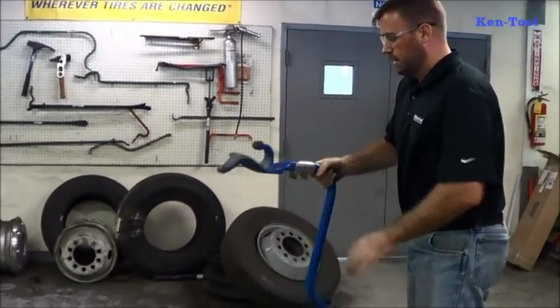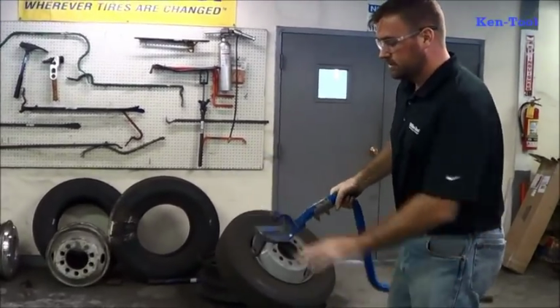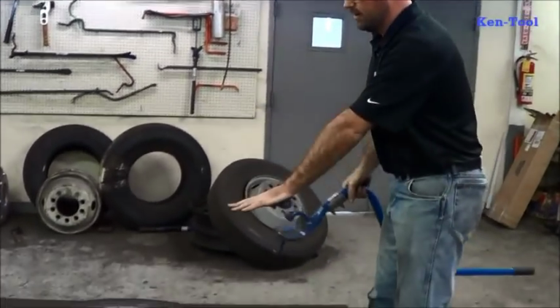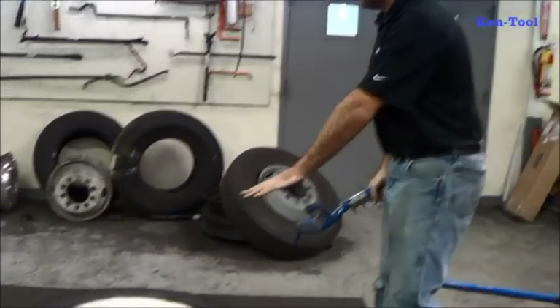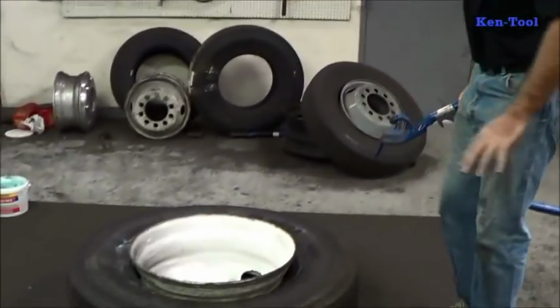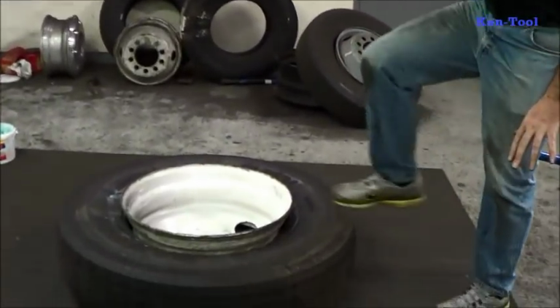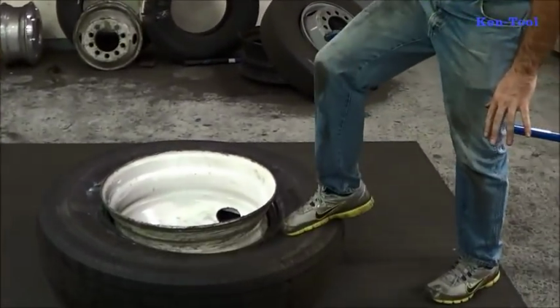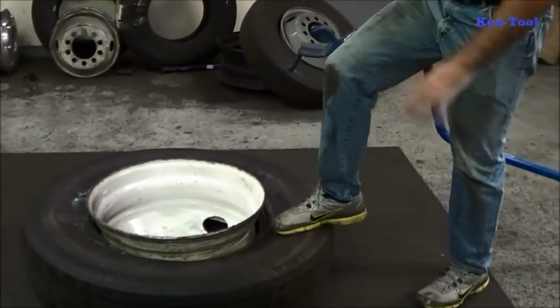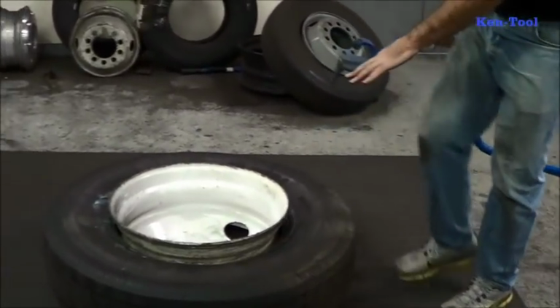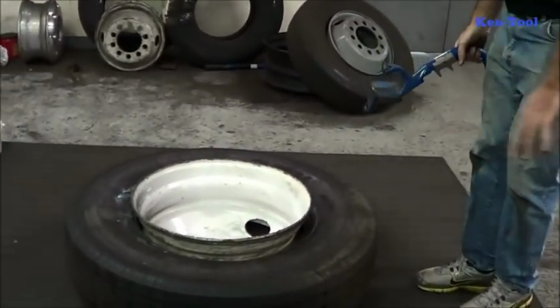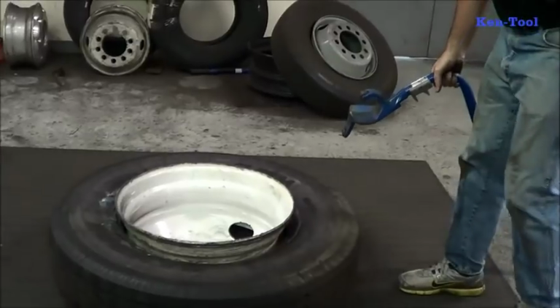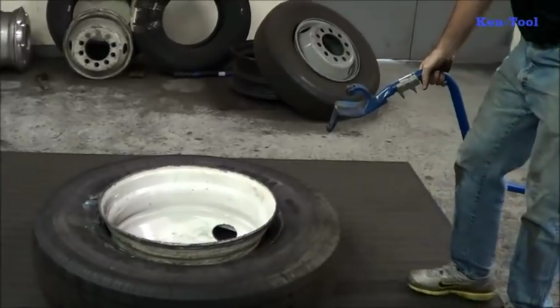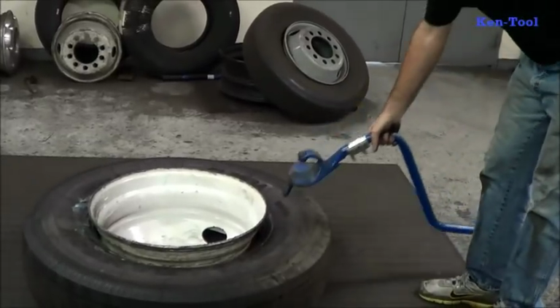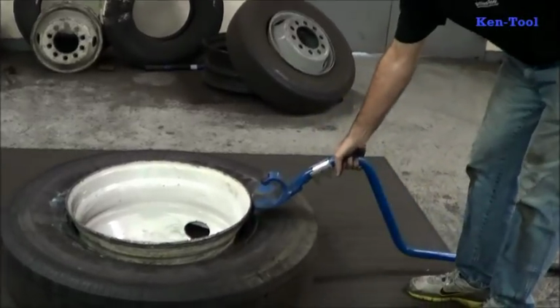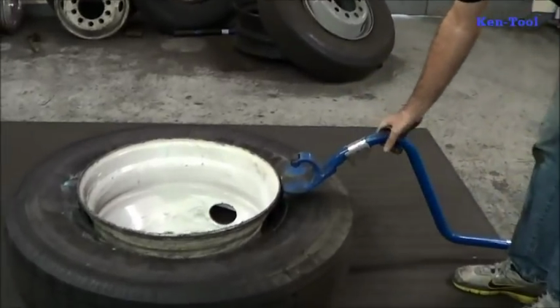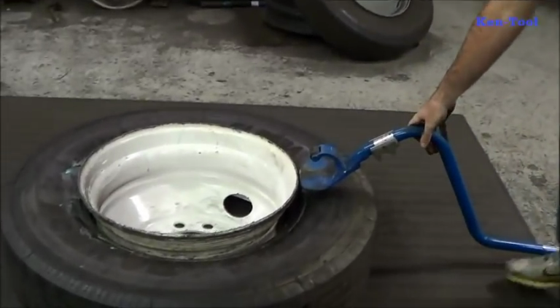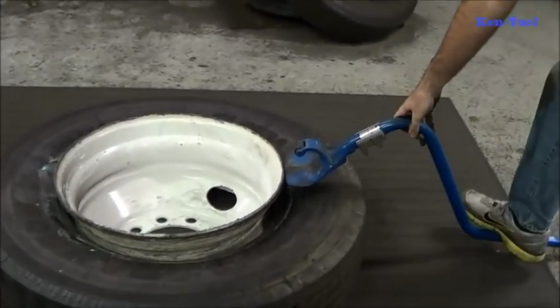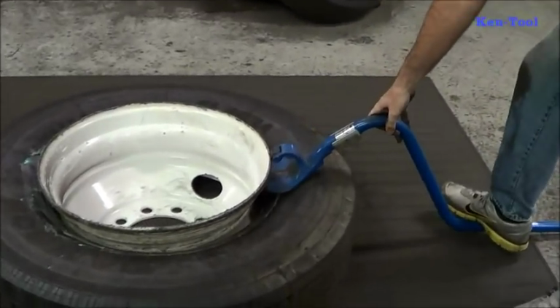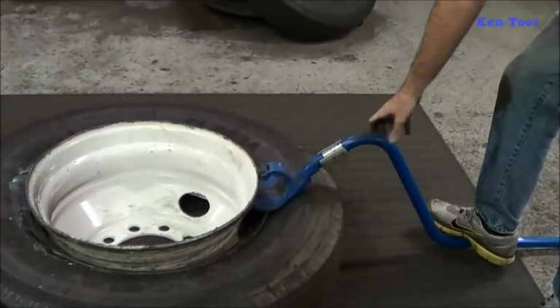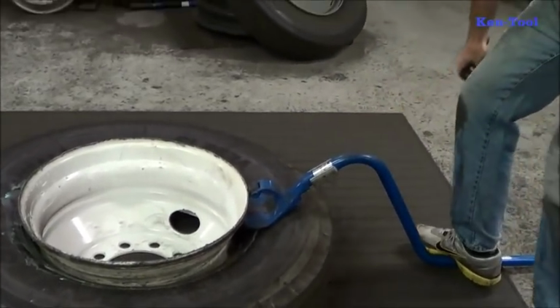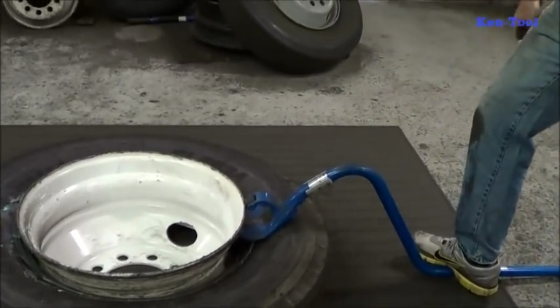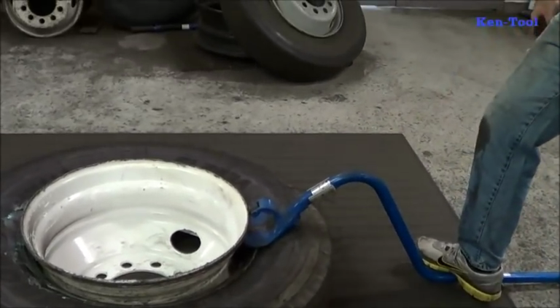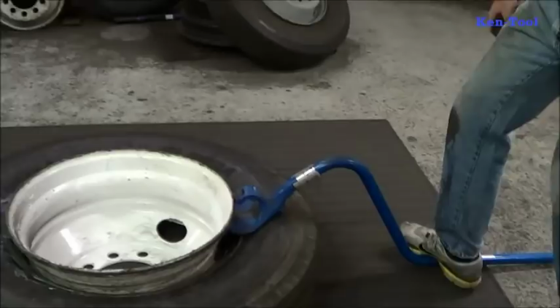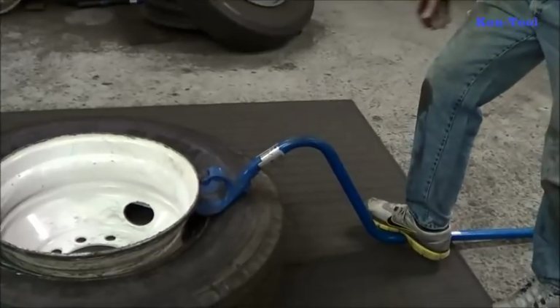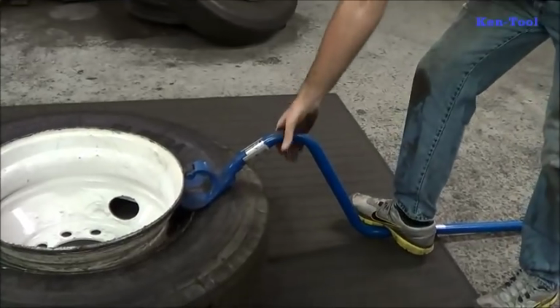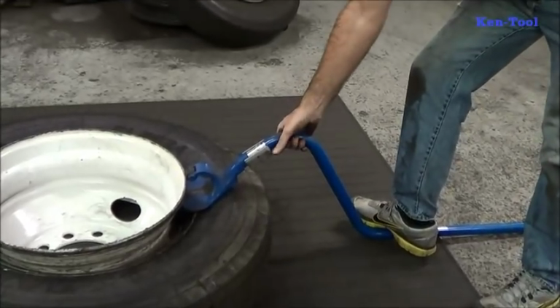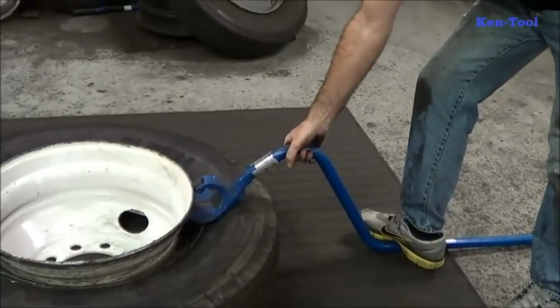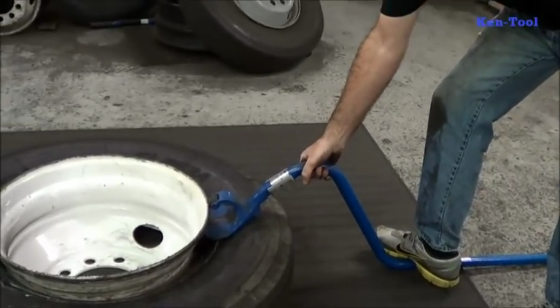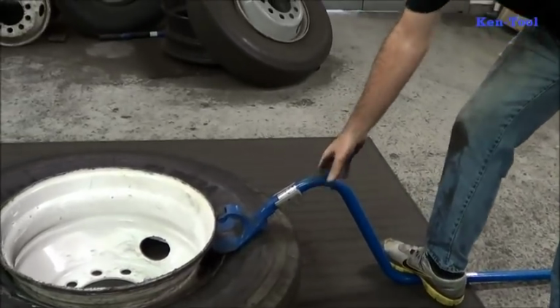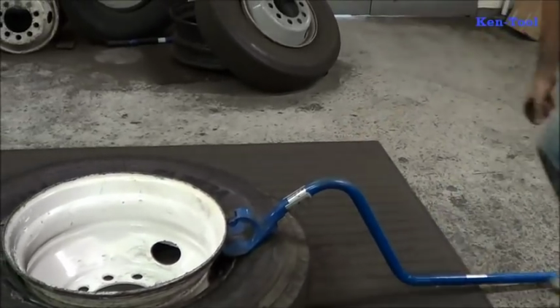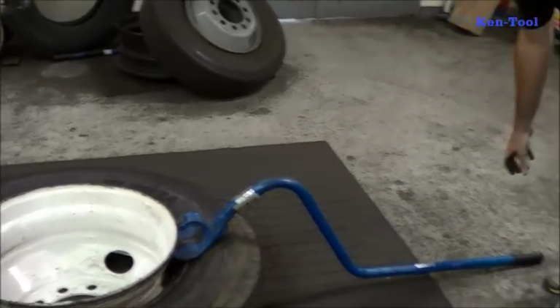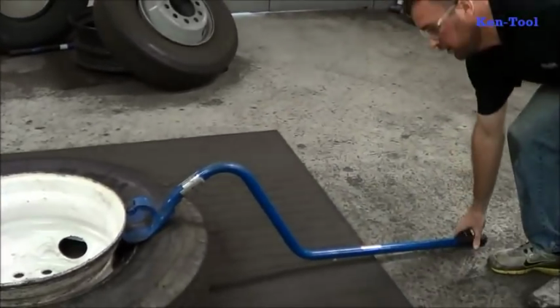First, we have a tire that the beads are broken and it is lubed, so inserting the tool is easy. You don't need to step on the head — you step down low on the tool. Carry it like a suitcase there, and step on it down low.